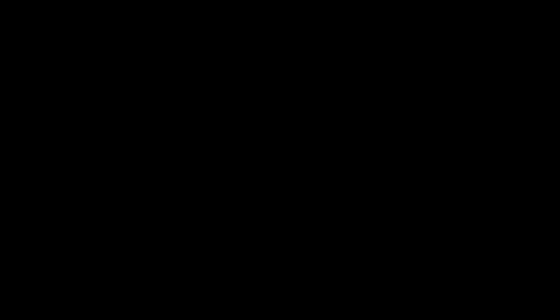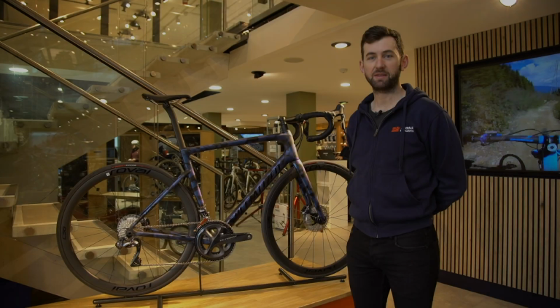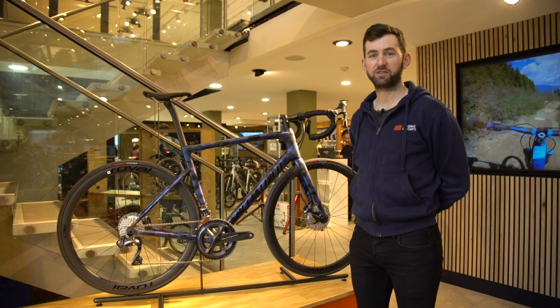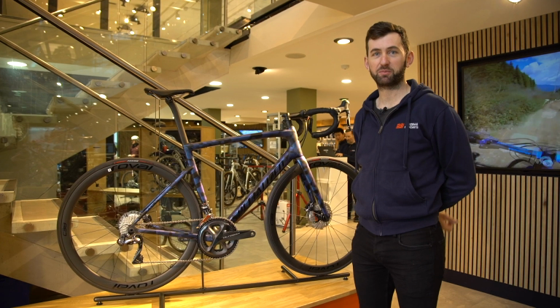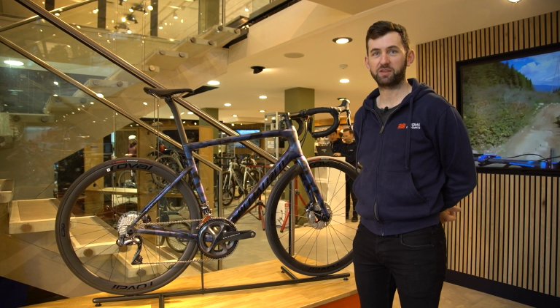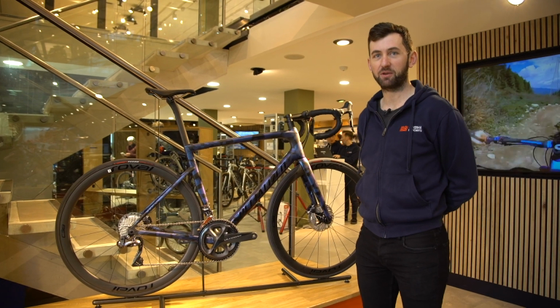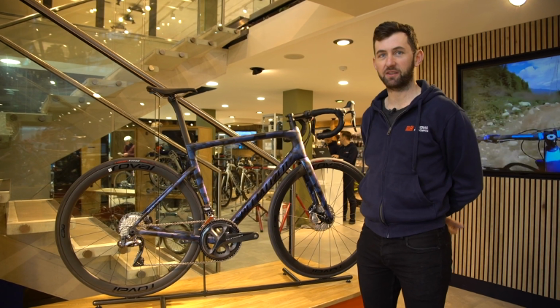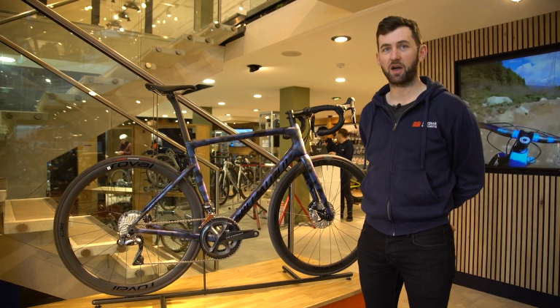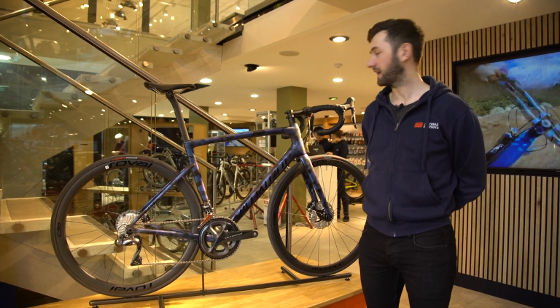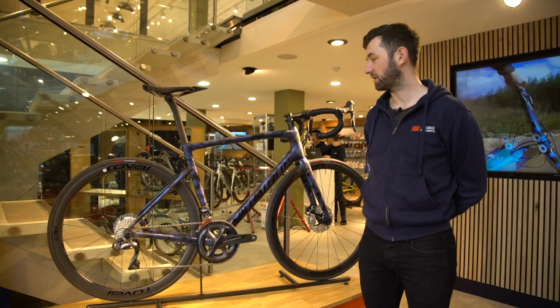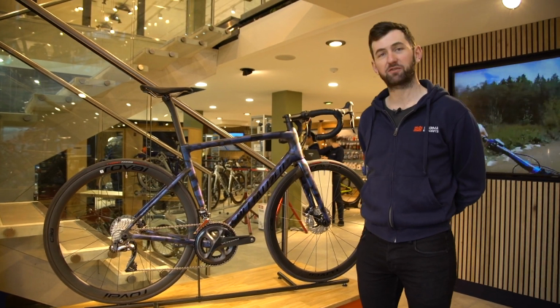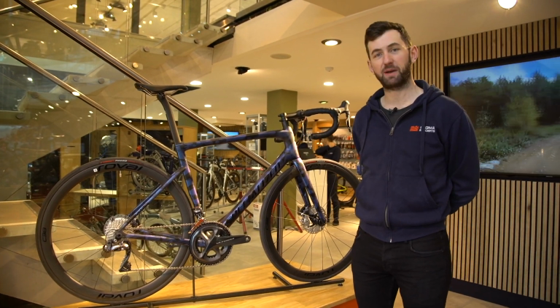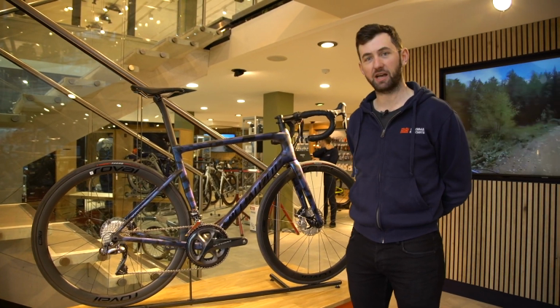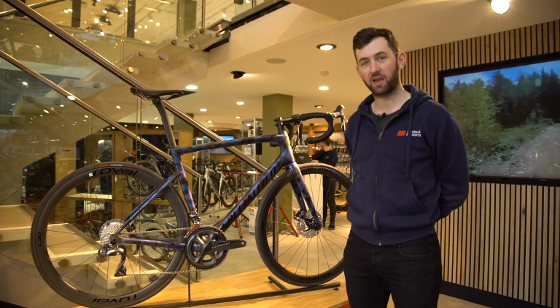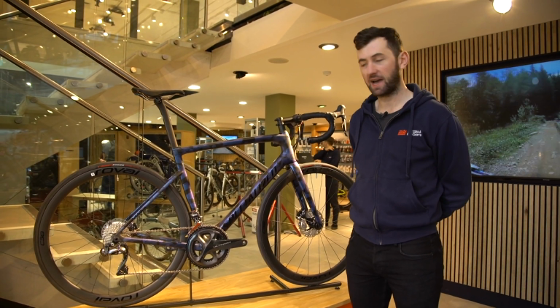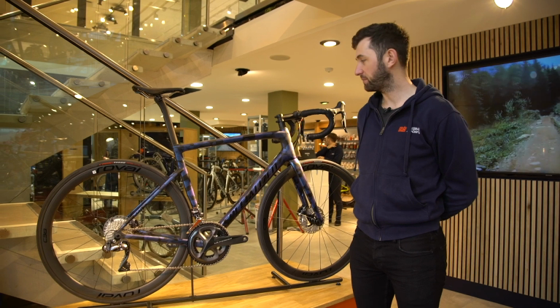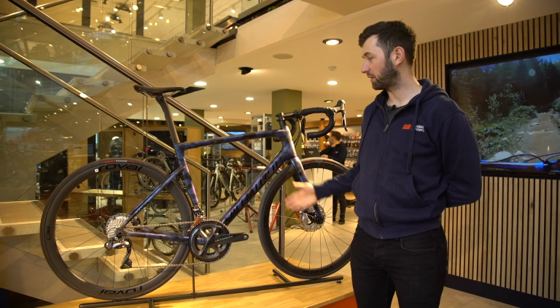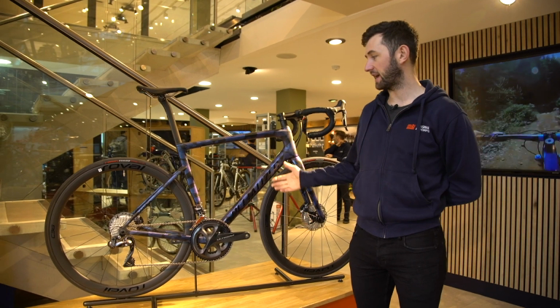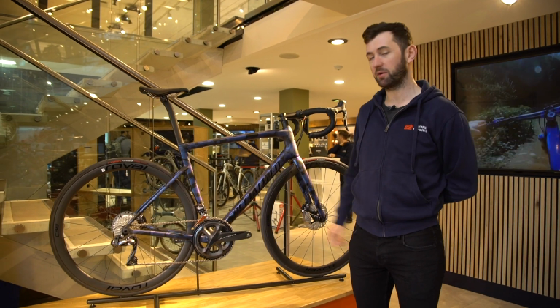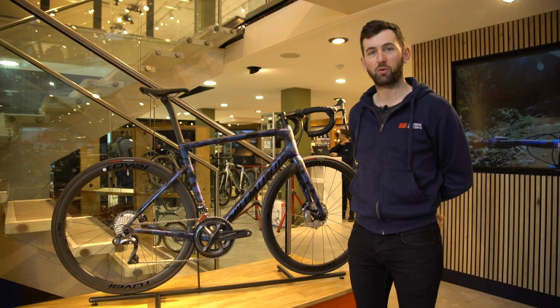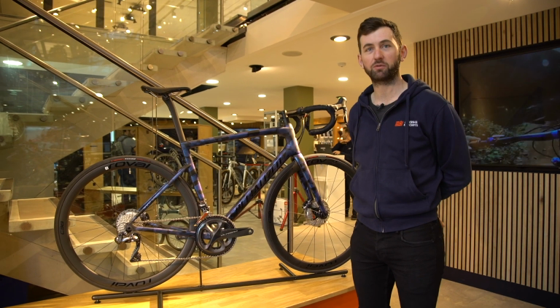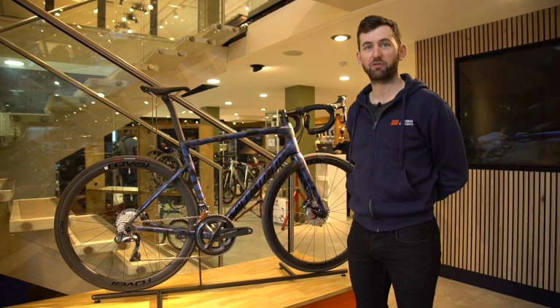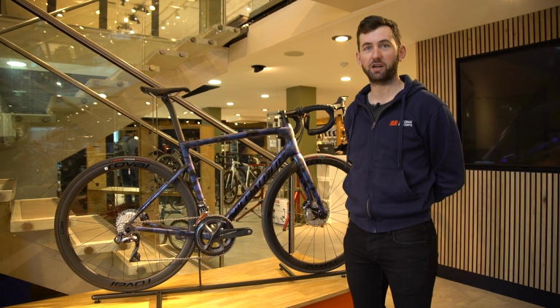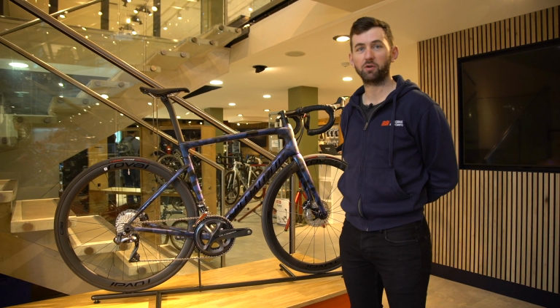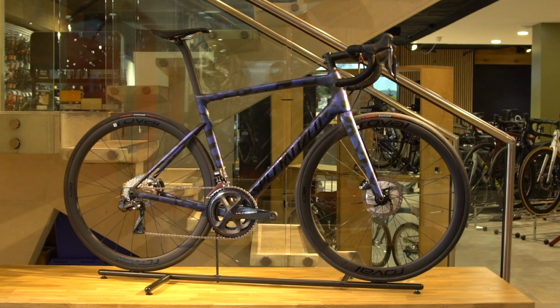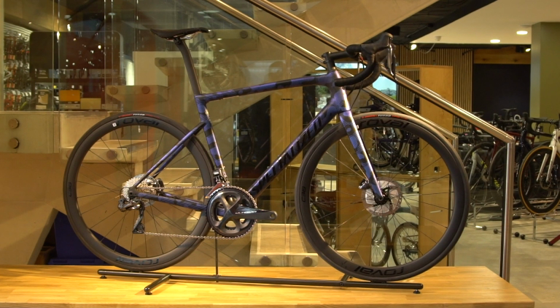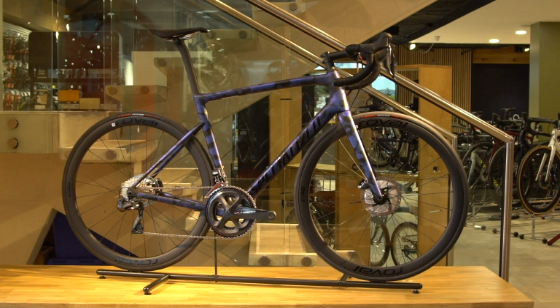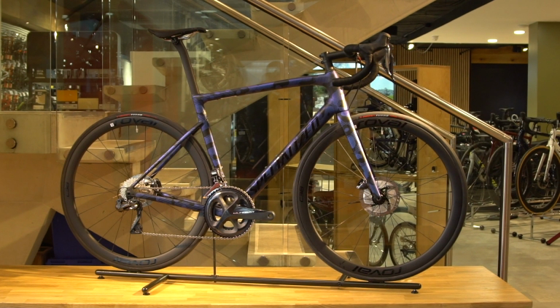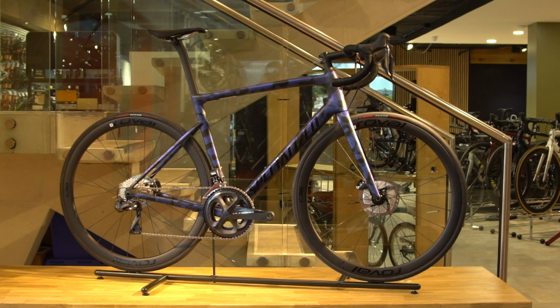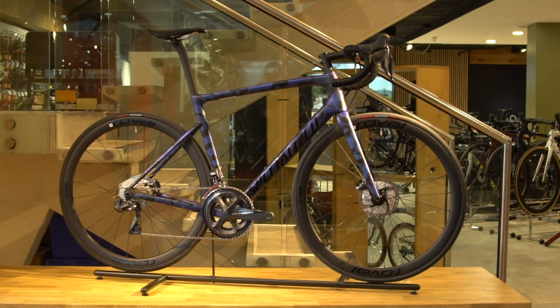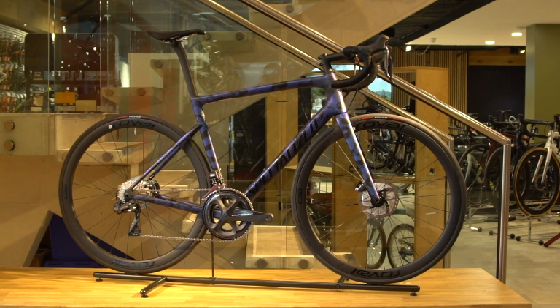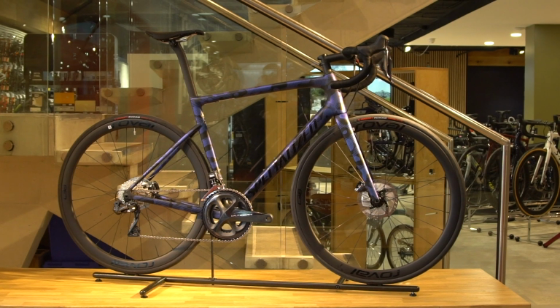Hi, I'm Dan from Sycamore Sports. Today we're looking at the Tarmac SL6 from Specialized. This particular one is the Expert model on Ultegra Di2, the more affordable electronic shifting from Shimano.